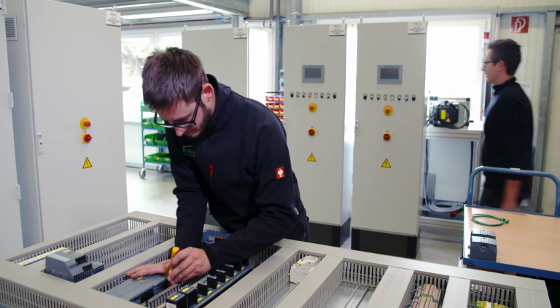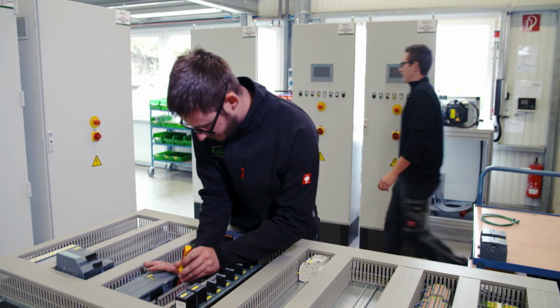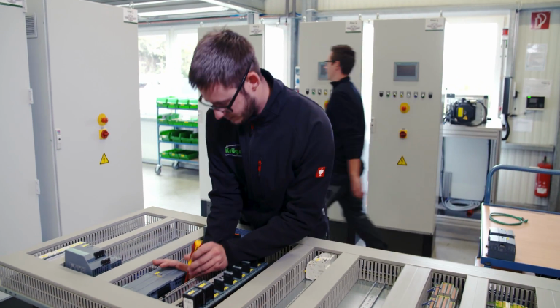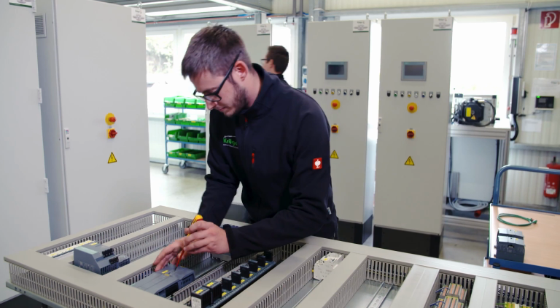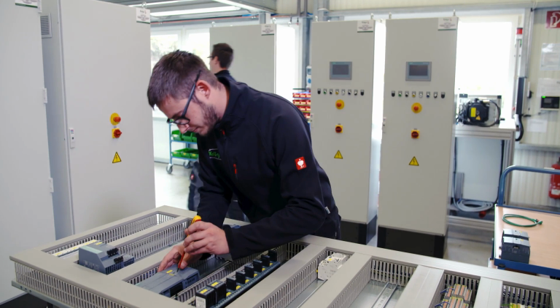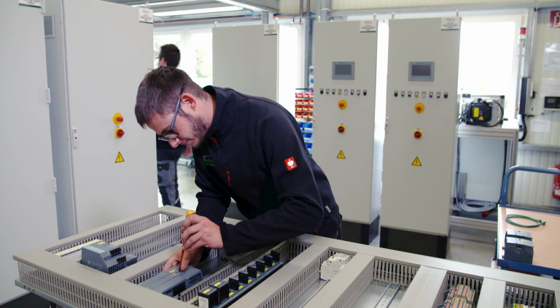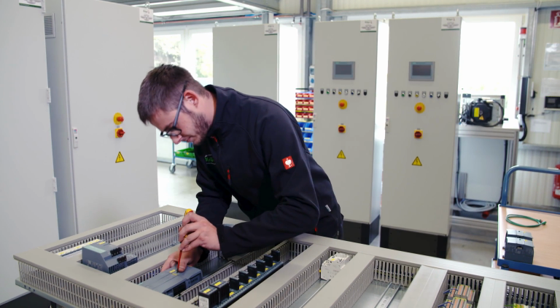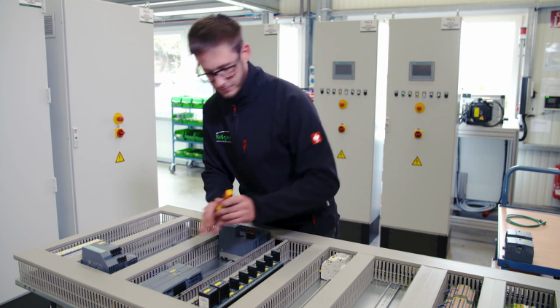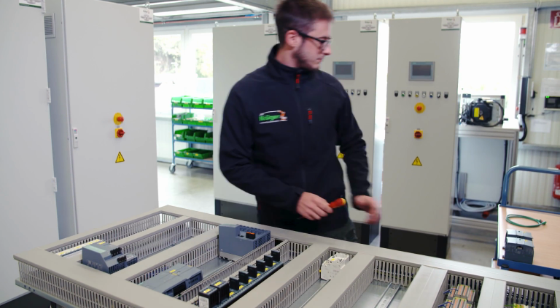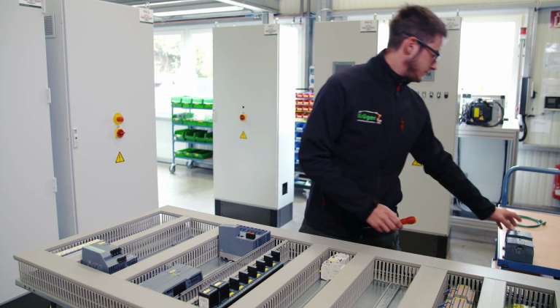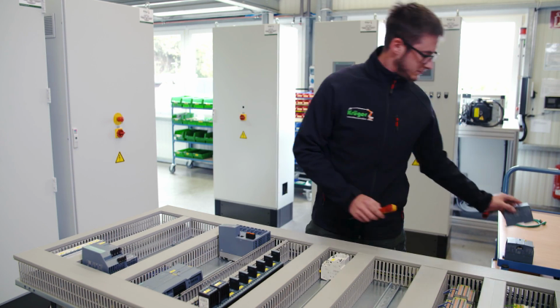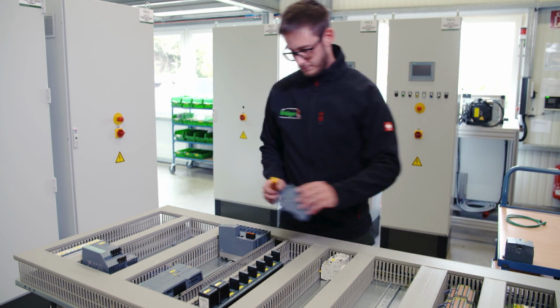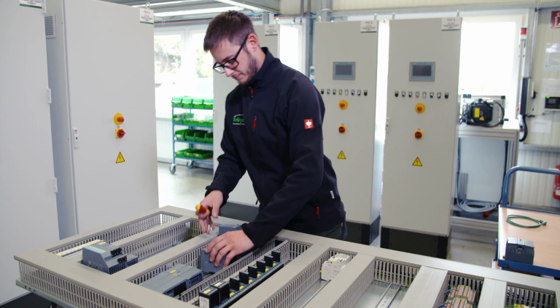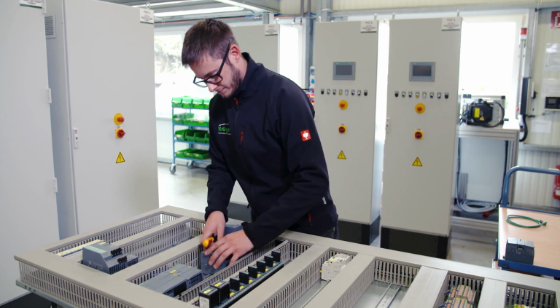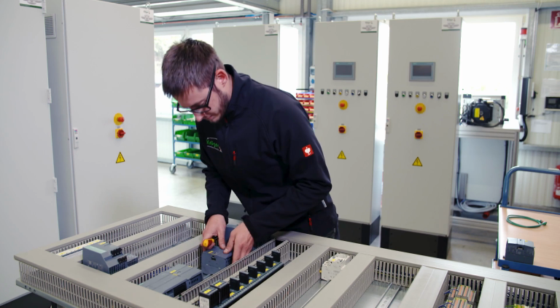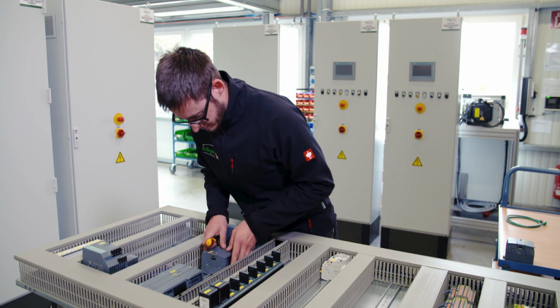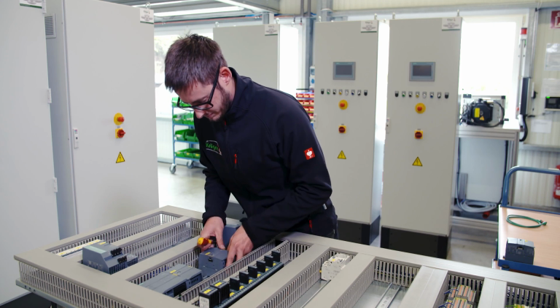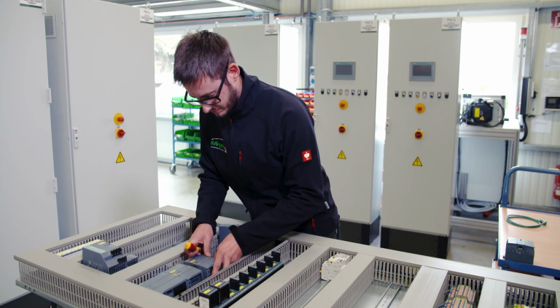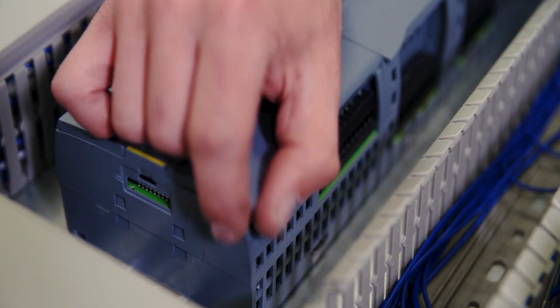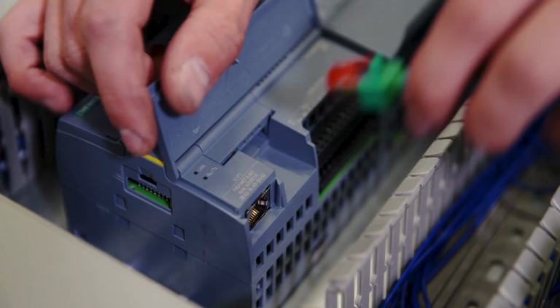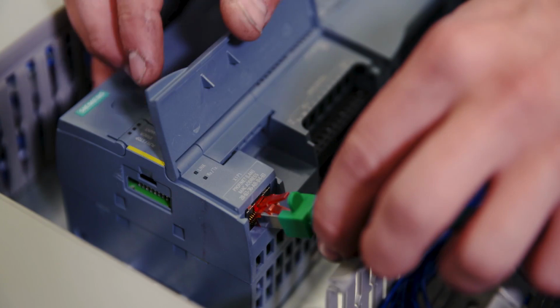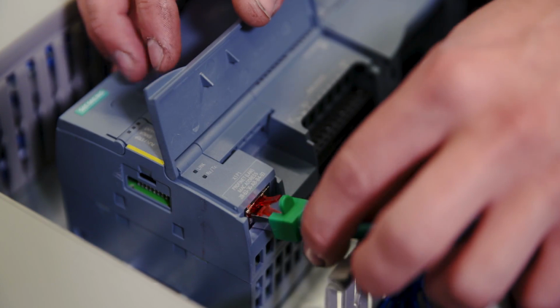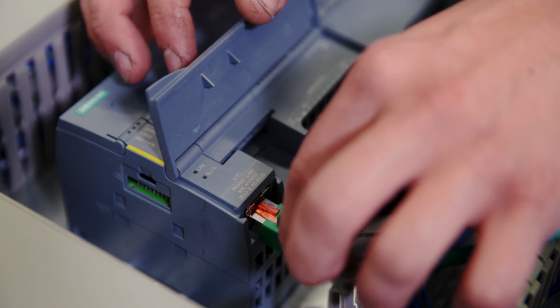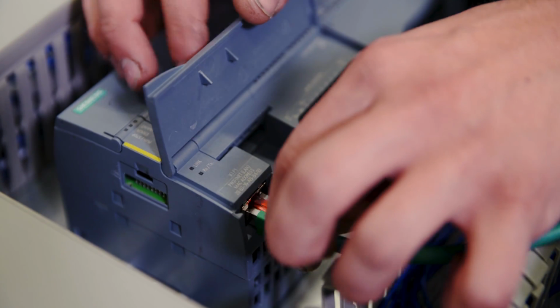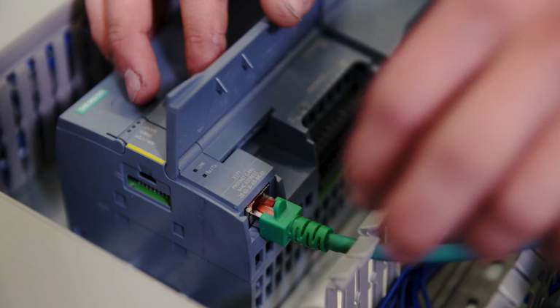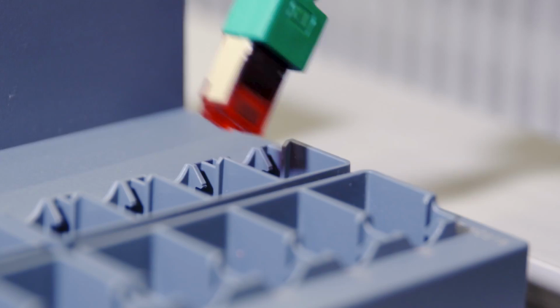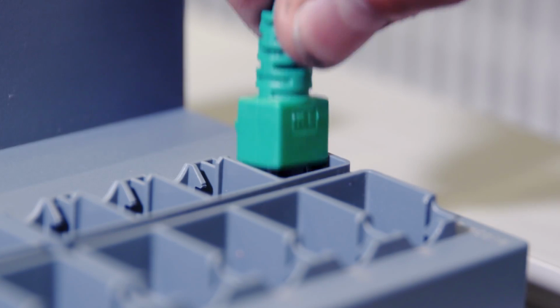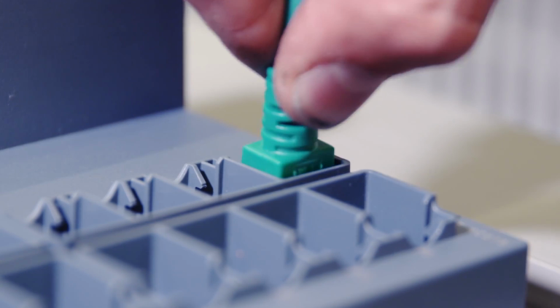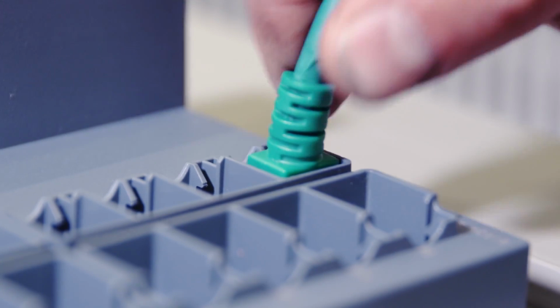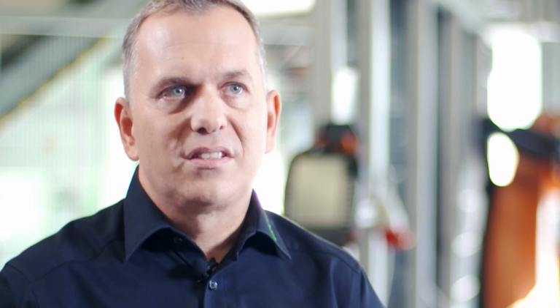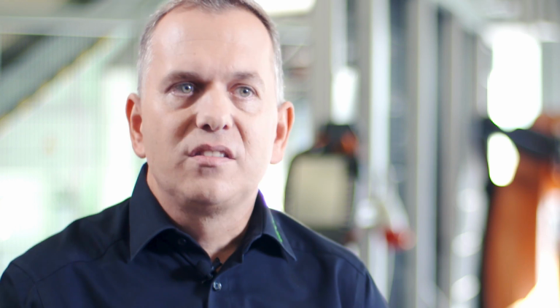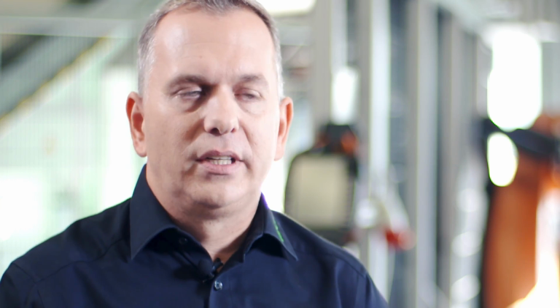Particularly in our area of industry automation with robots, I see savings in engineering of at least 50%. Because we don't have the cabling efforts between the robots and the PLC anymore, apart from these small patch cables. This is a huge advantage.